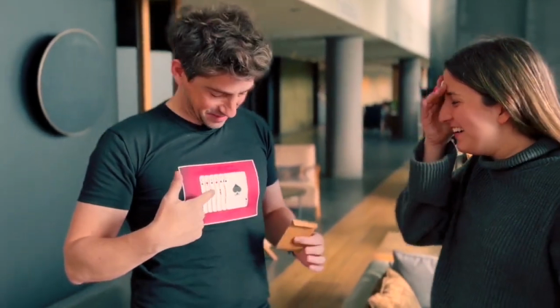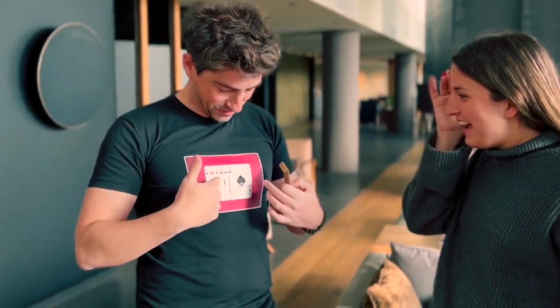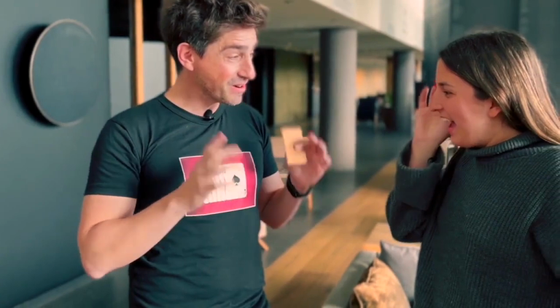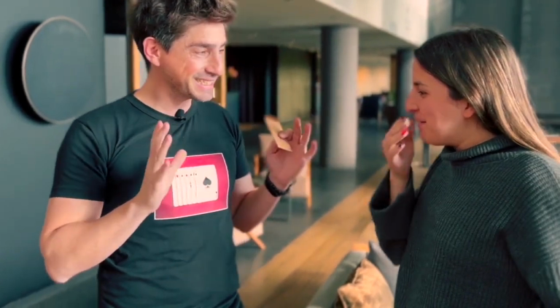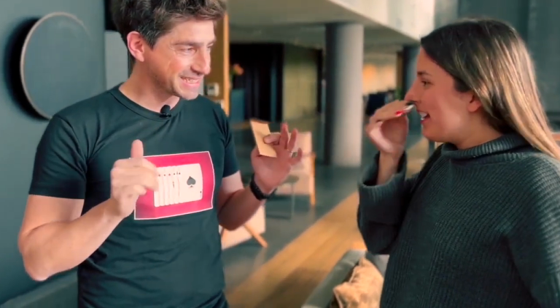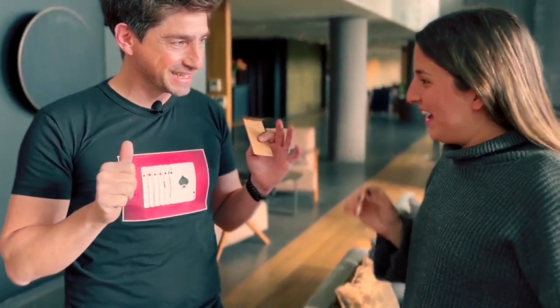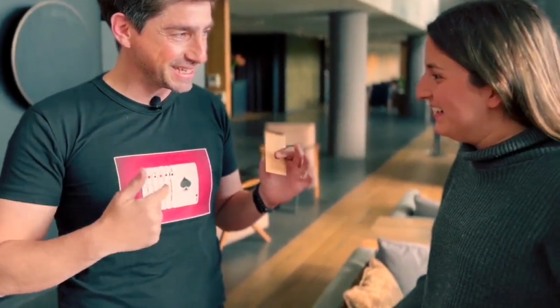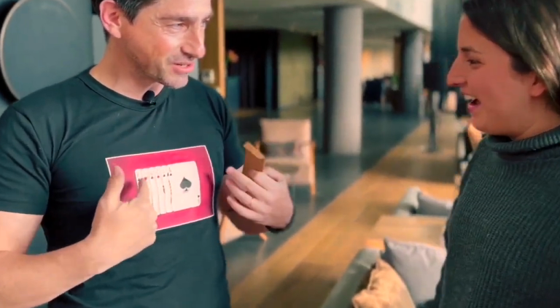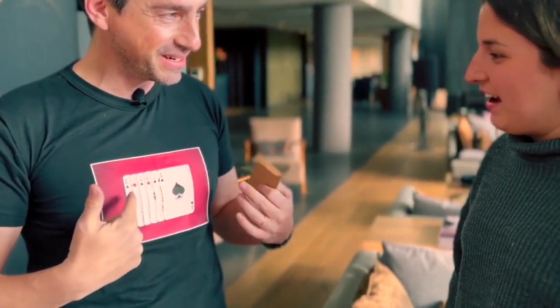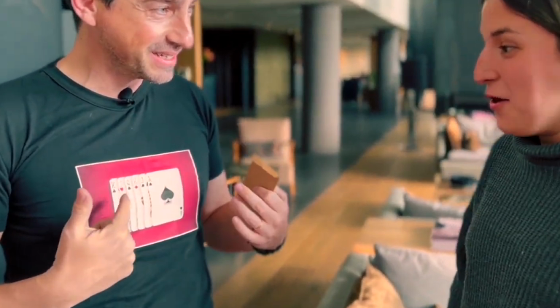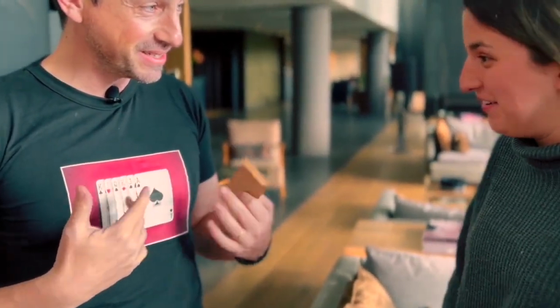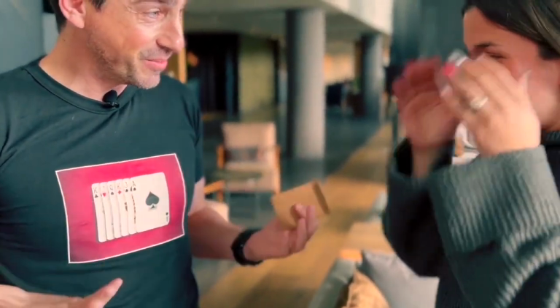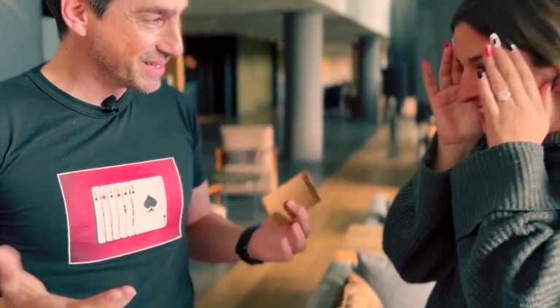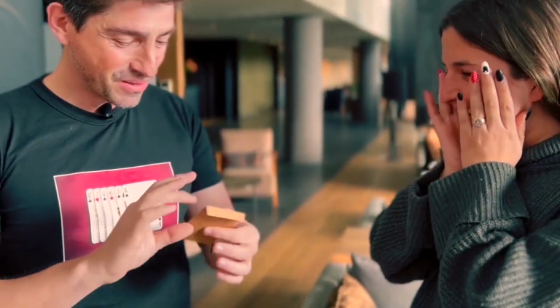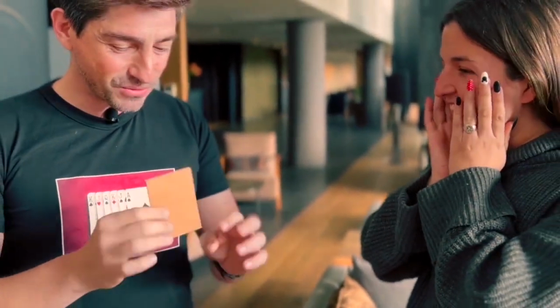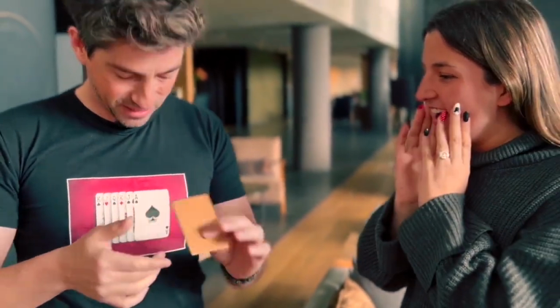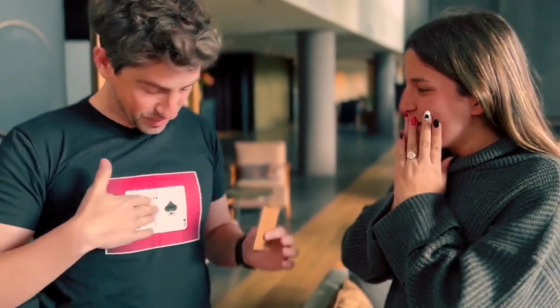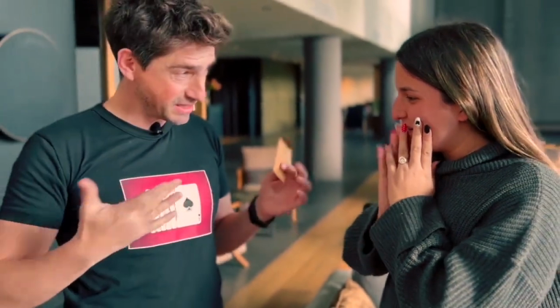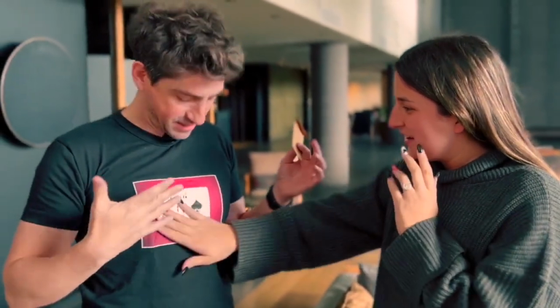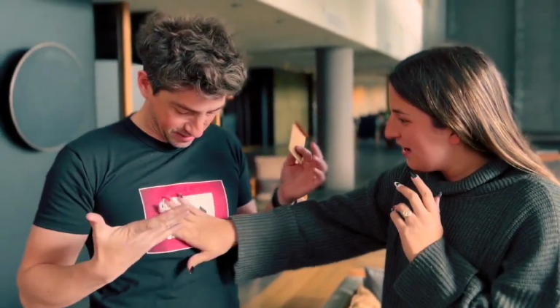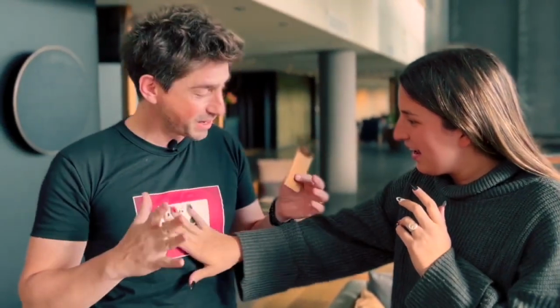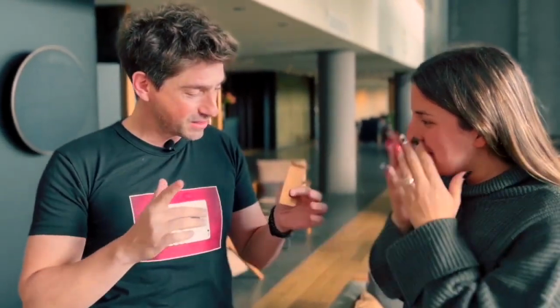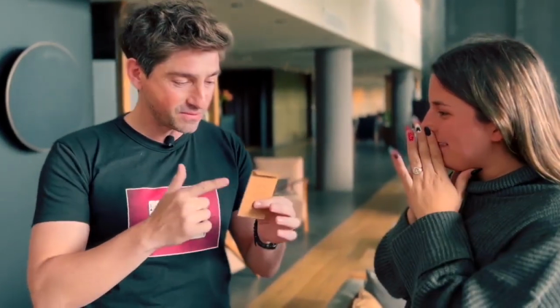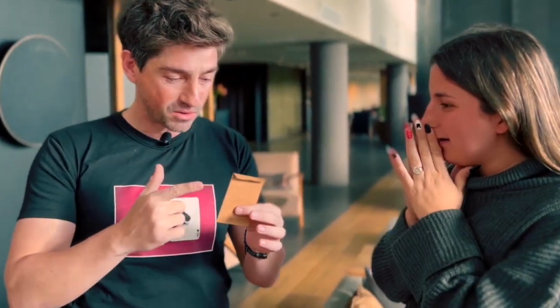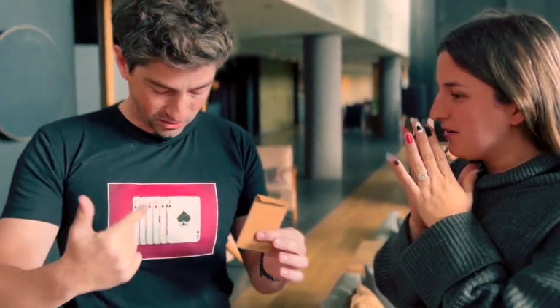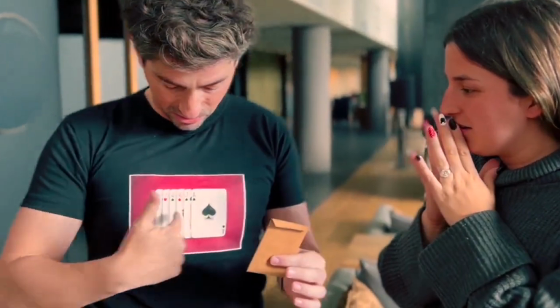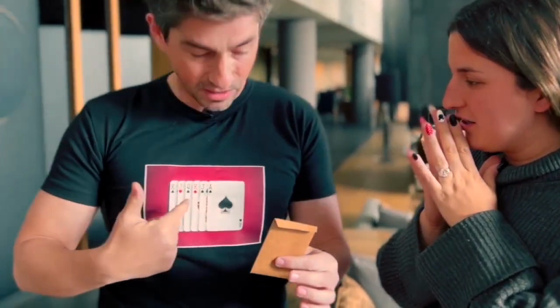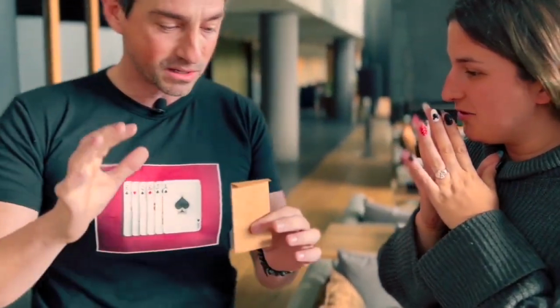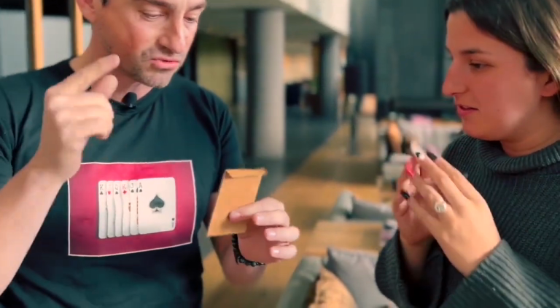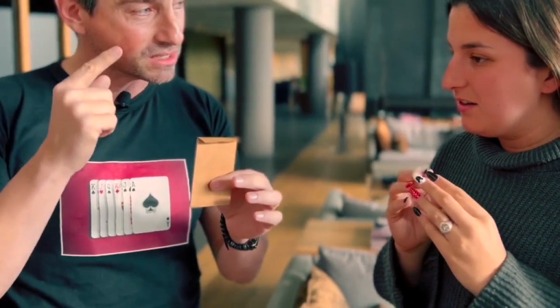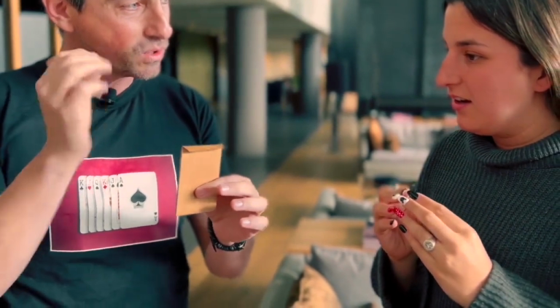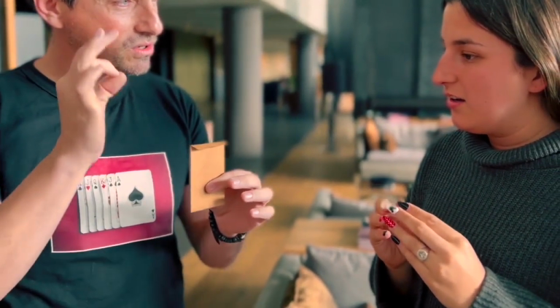Now there are only six cards. Is your card here? No. But wait a minute — they are printed. But I have this envelope, and your card is not here anymore. Which was your card?